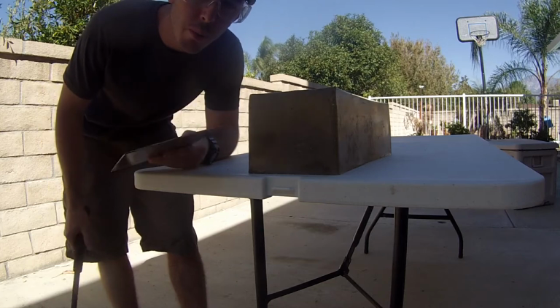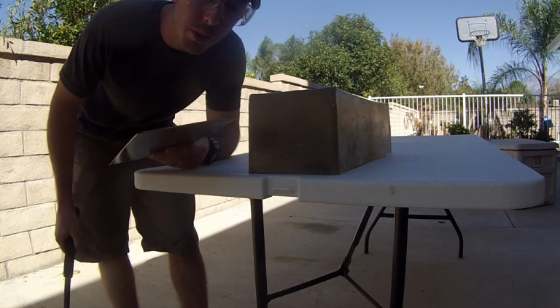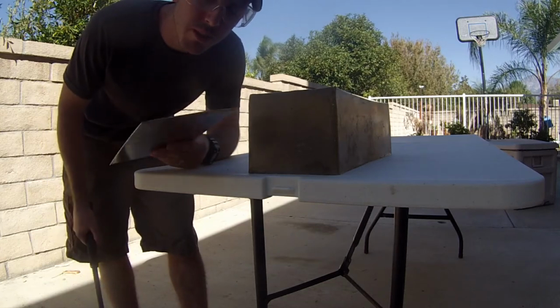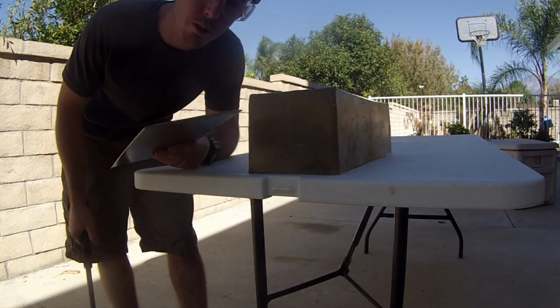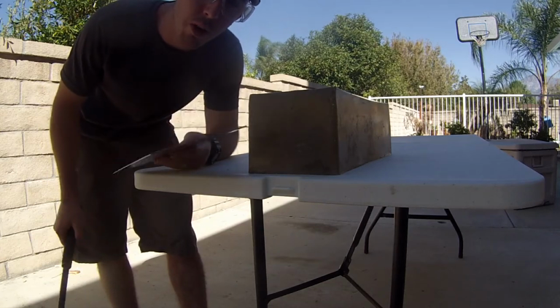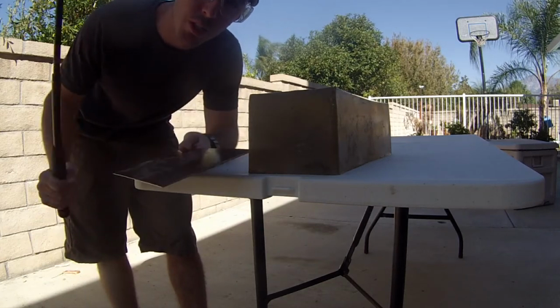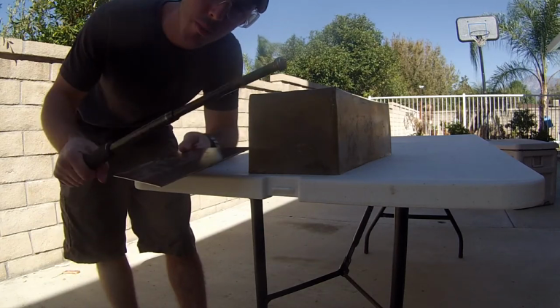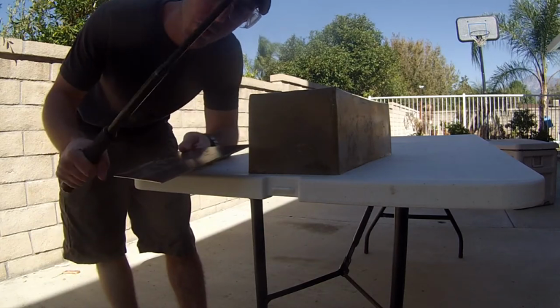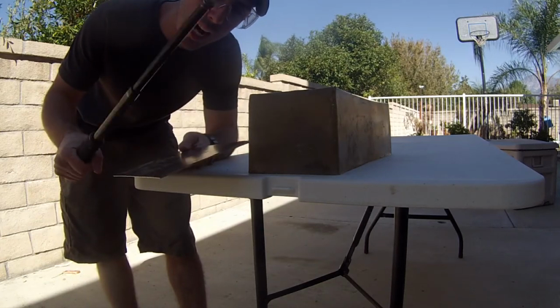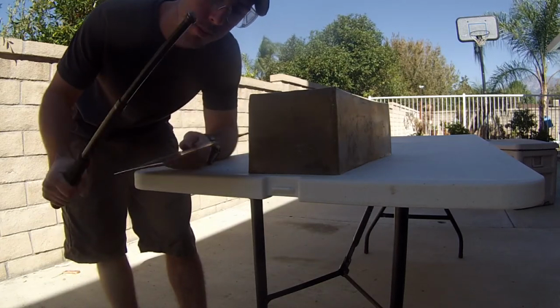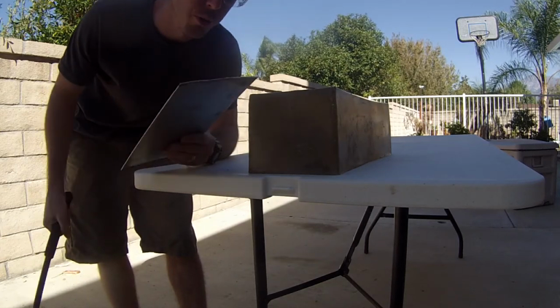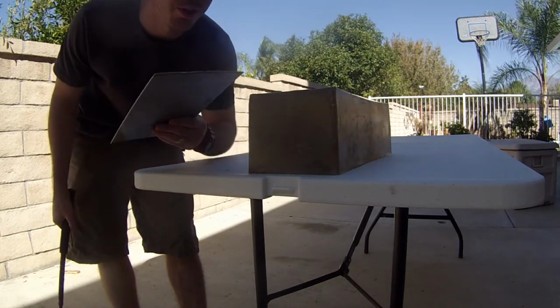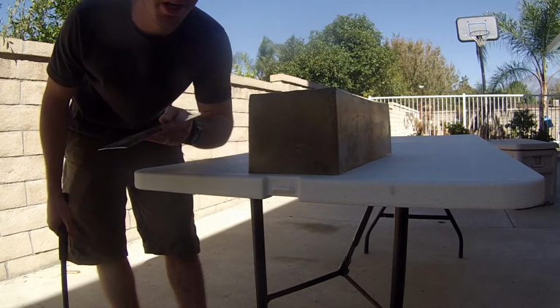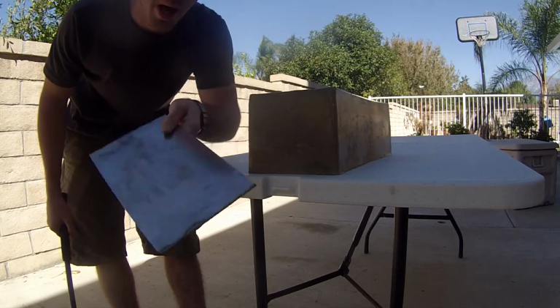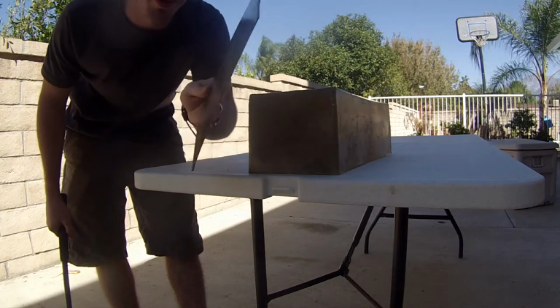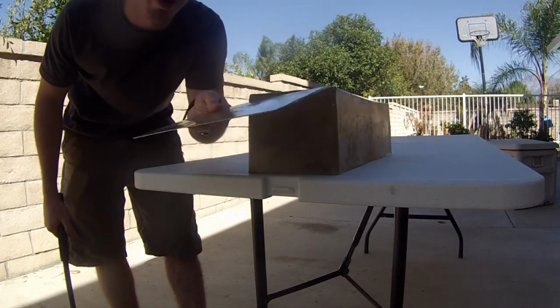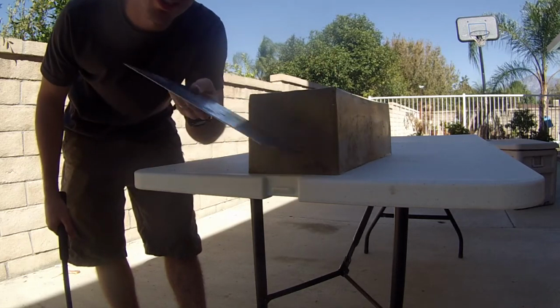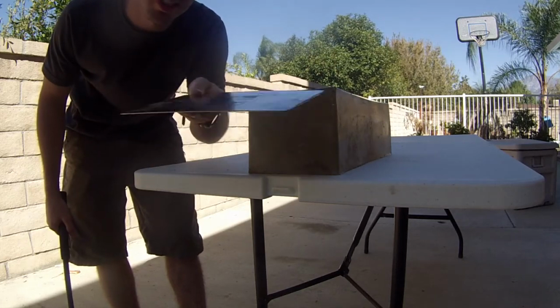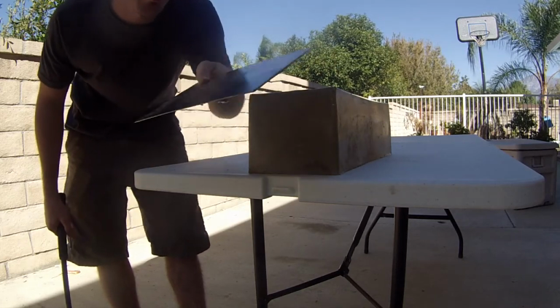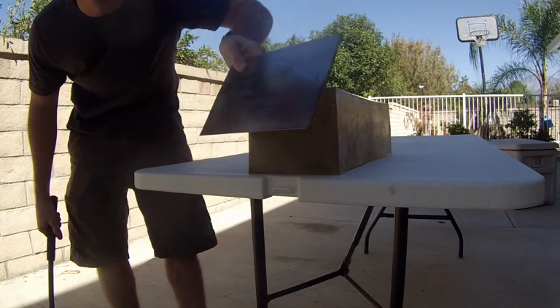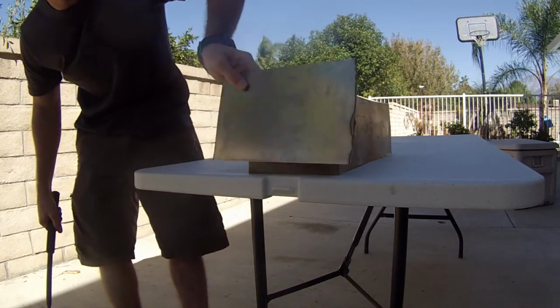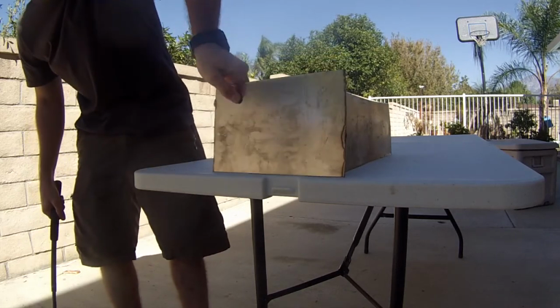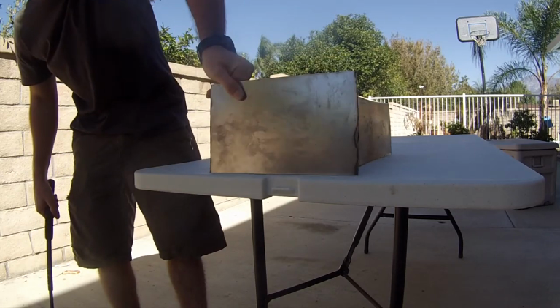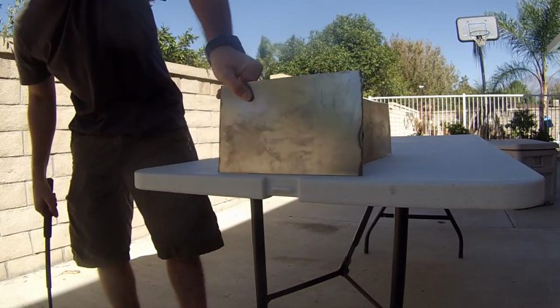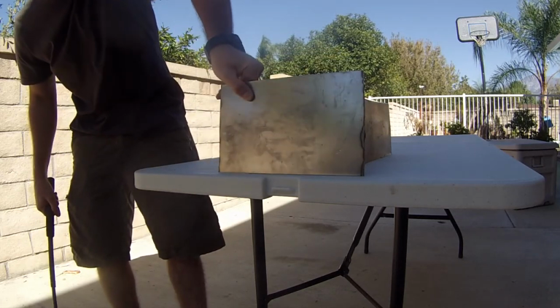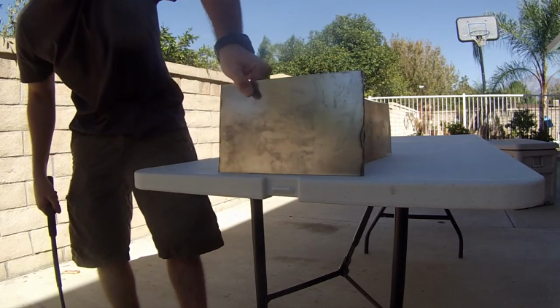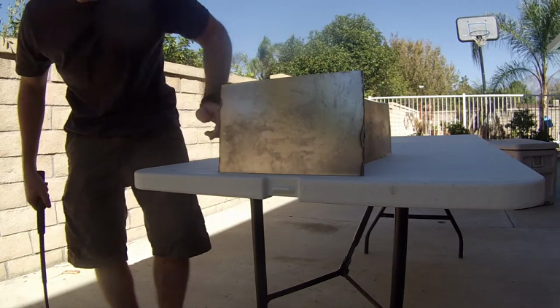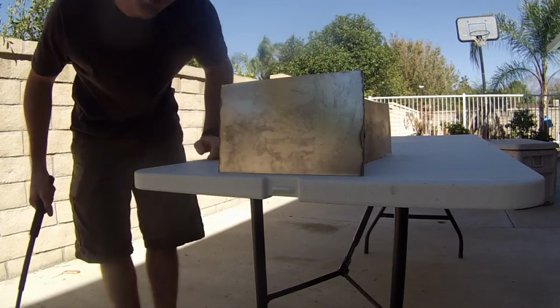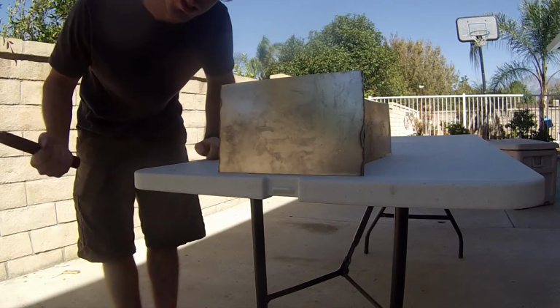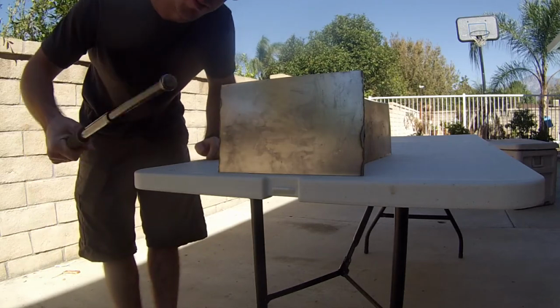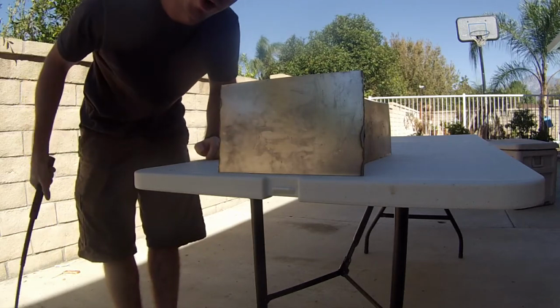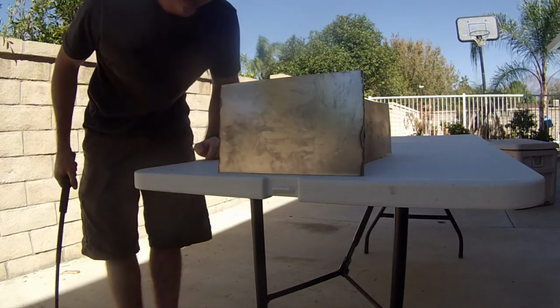Now to put into perspective how strong and how much damage one of these ASPs can do to your body, I'm going to put a plate of 1/16 inch thick steel in front and let you guys watch me have a couple whacks at it.